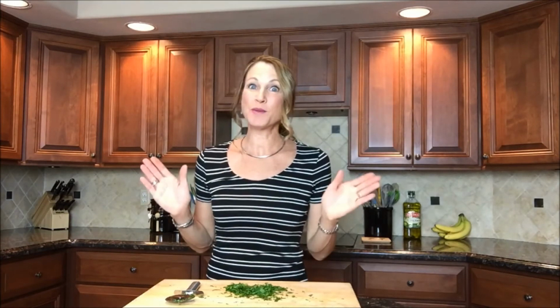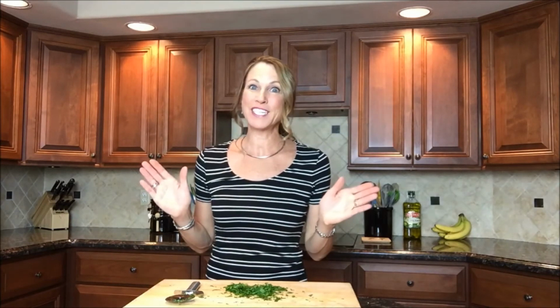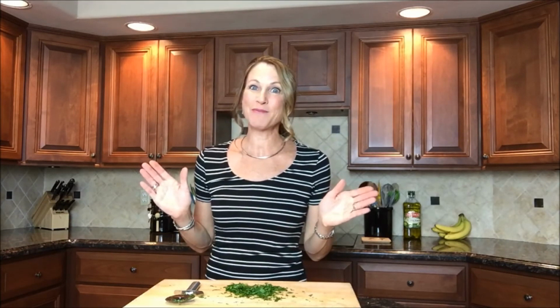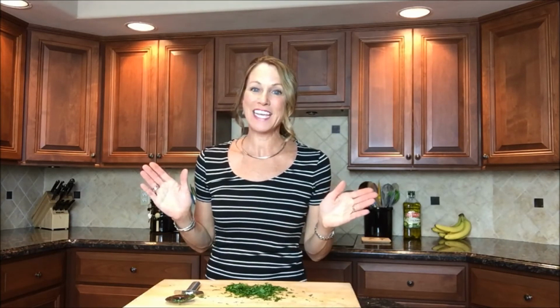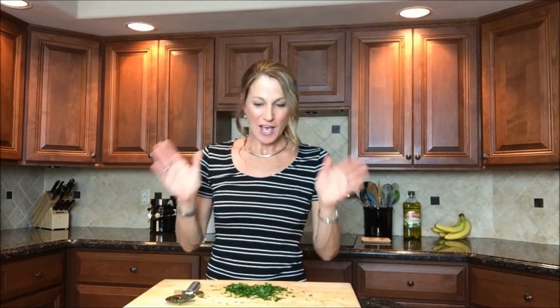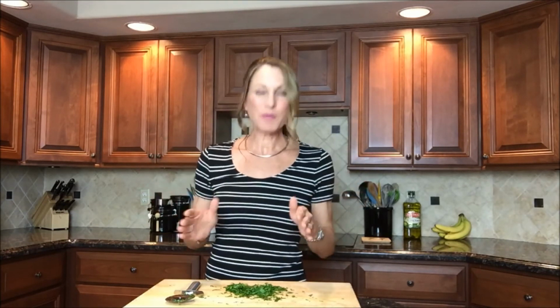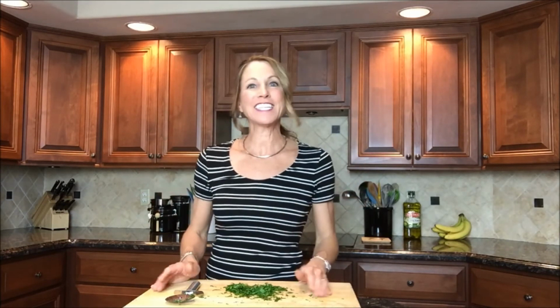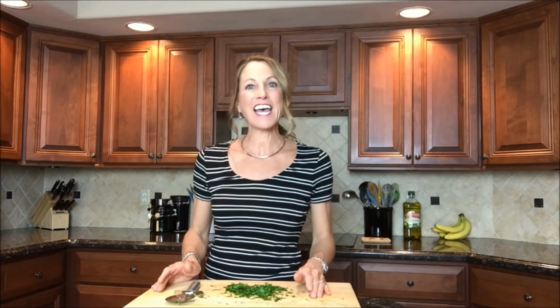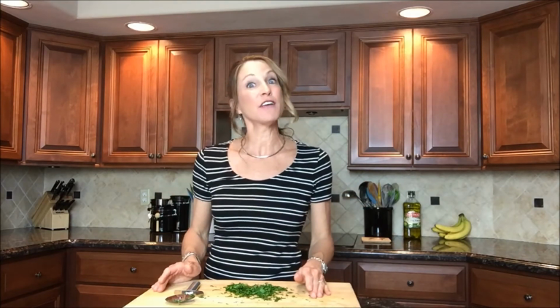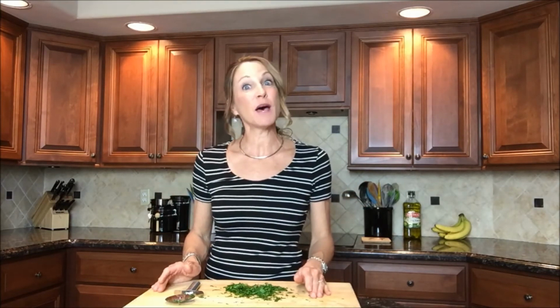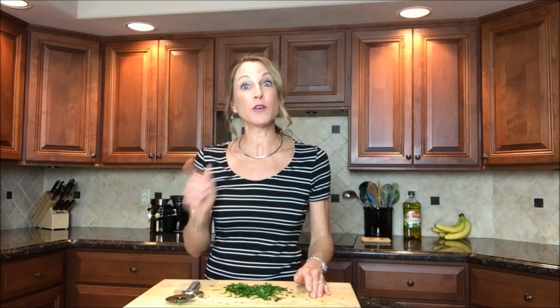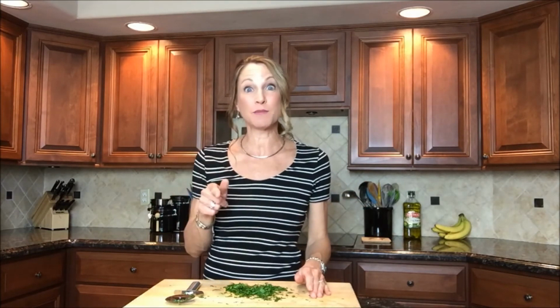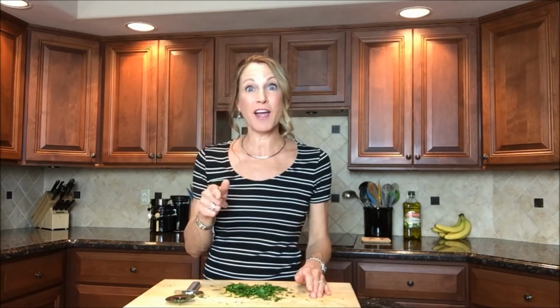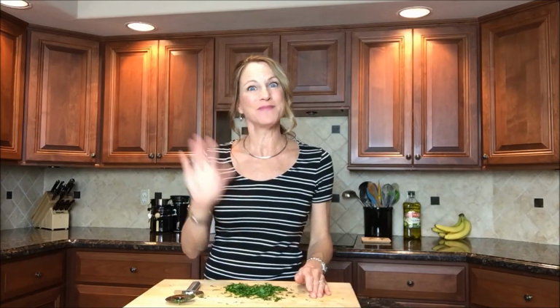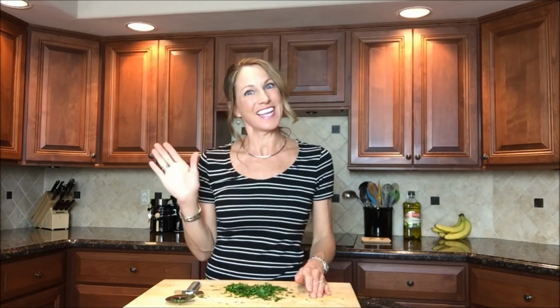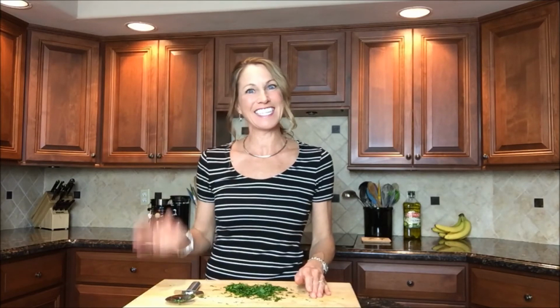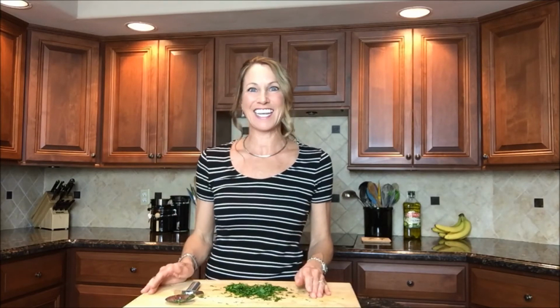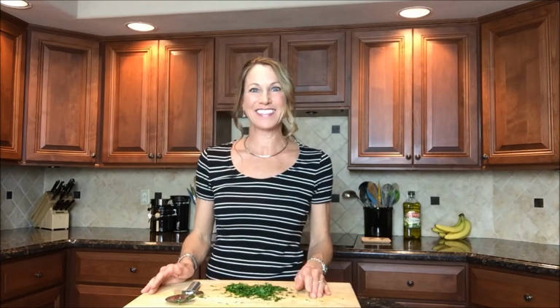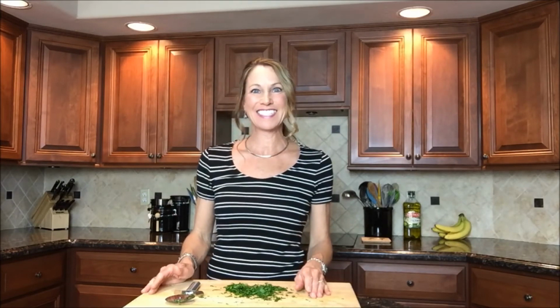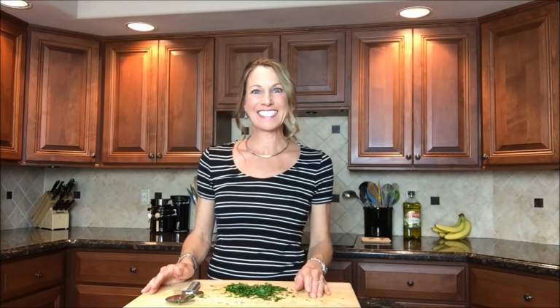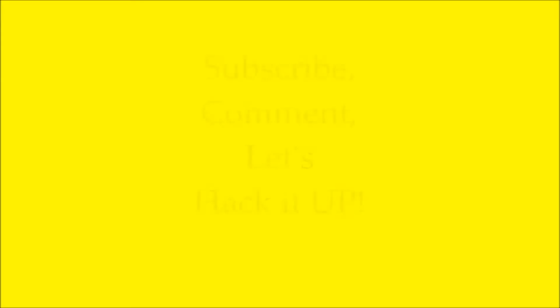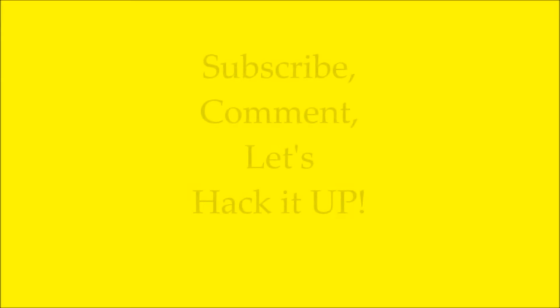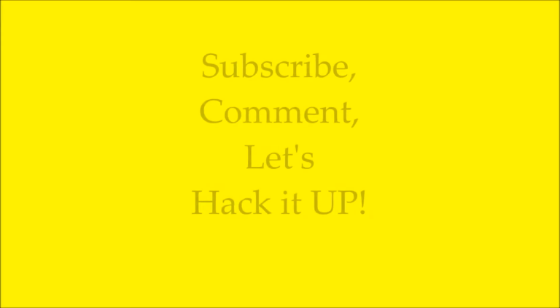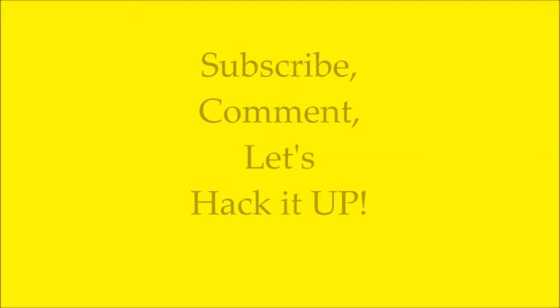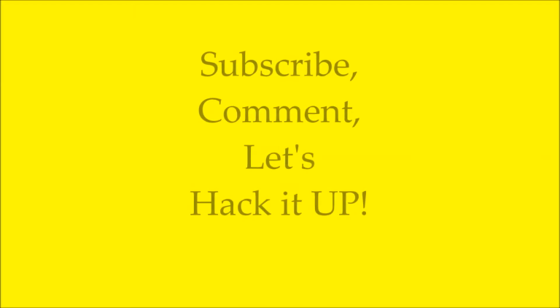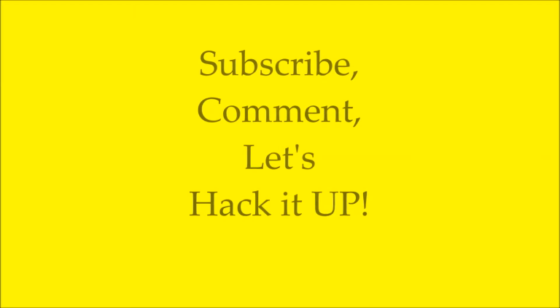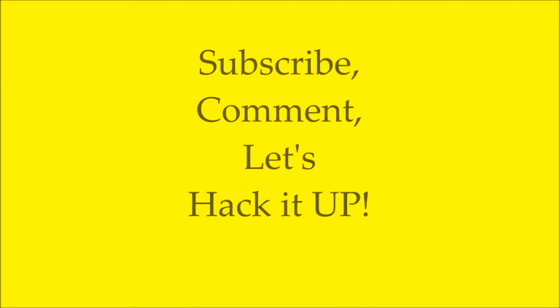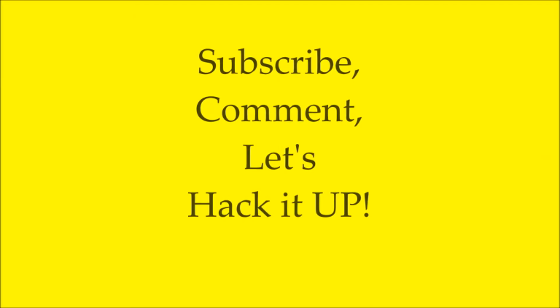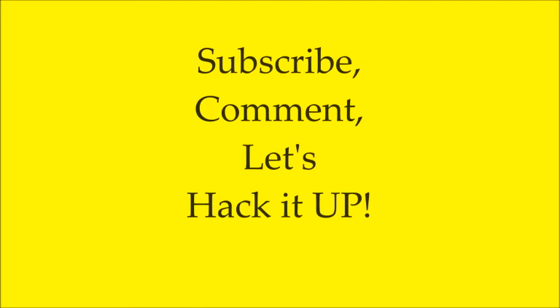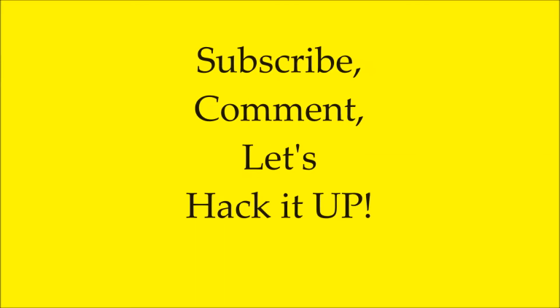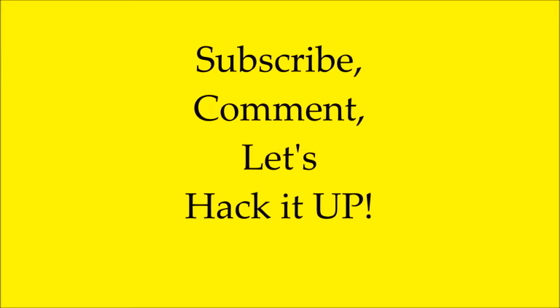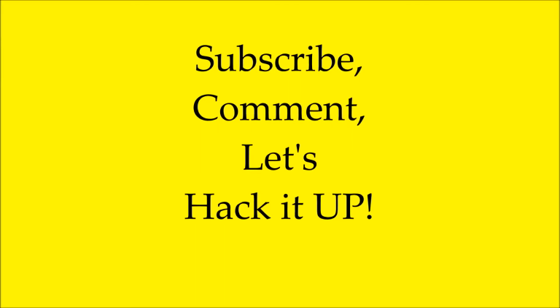No complaints from me. Hope you like this hack — I have a lot more. Subscribe. I'll see you next time. Bye.